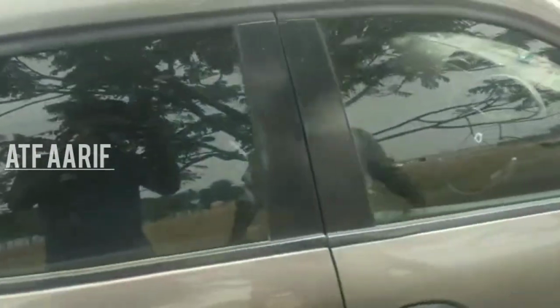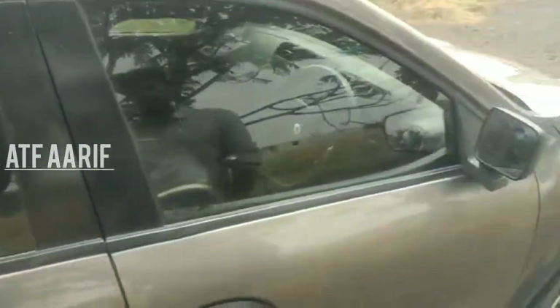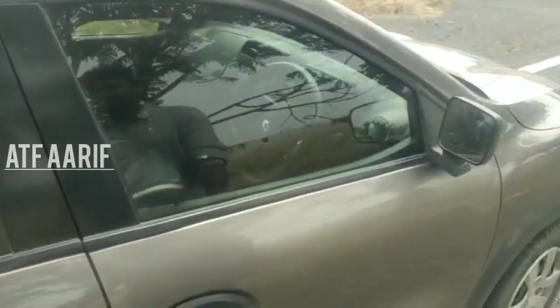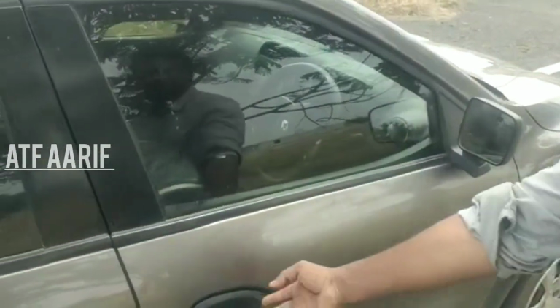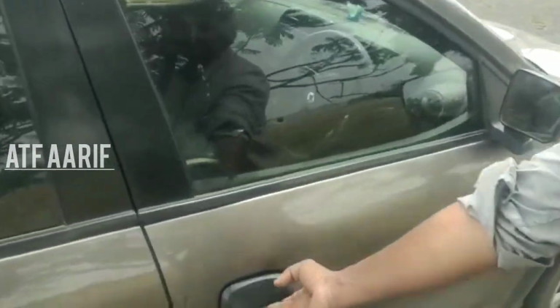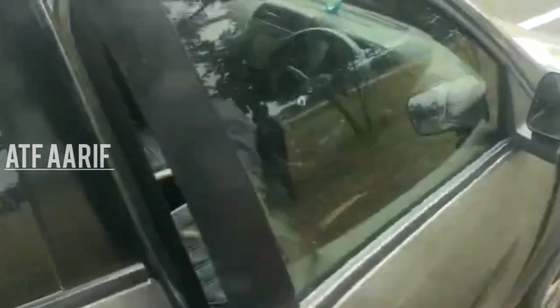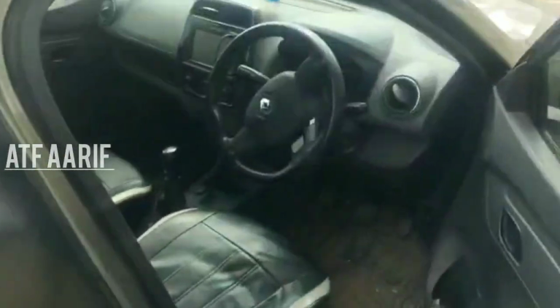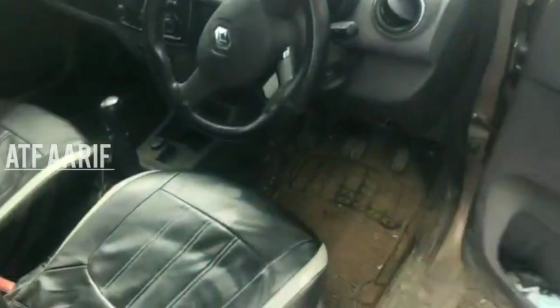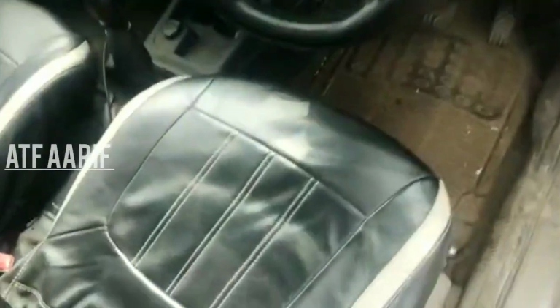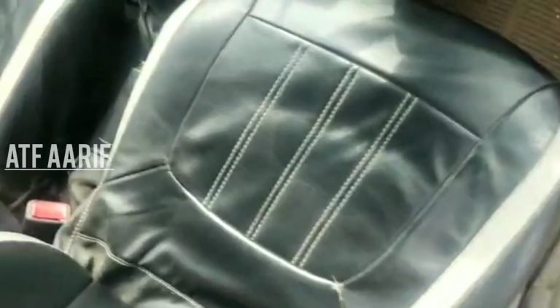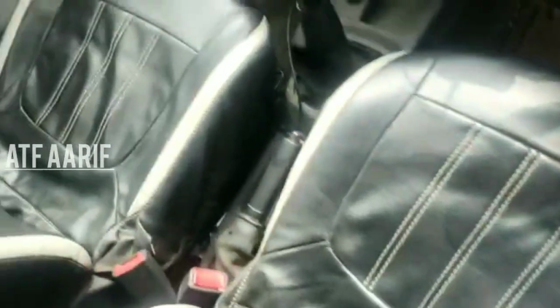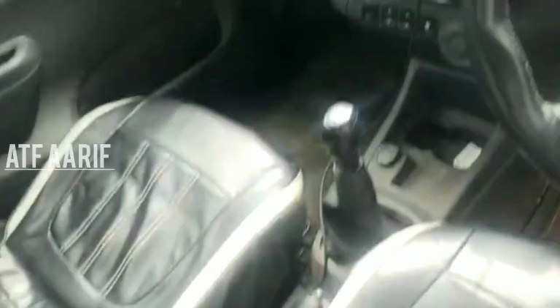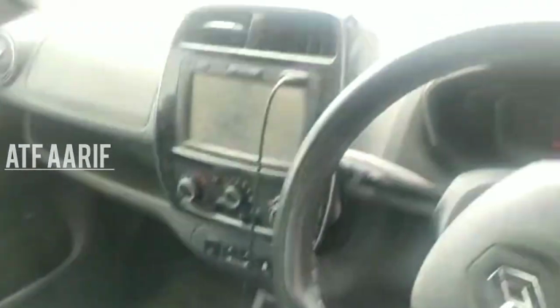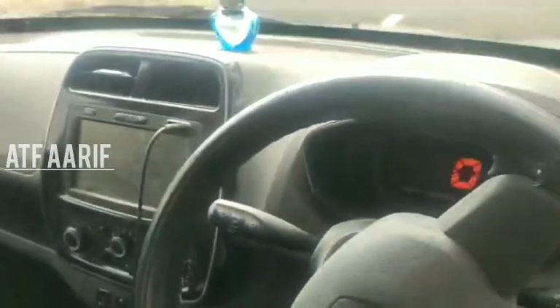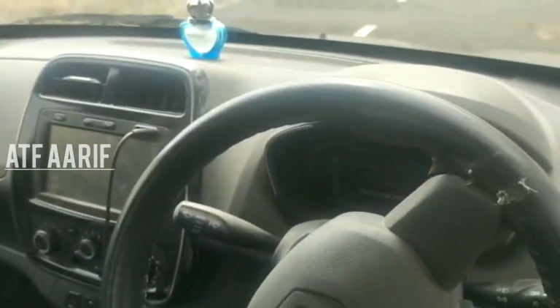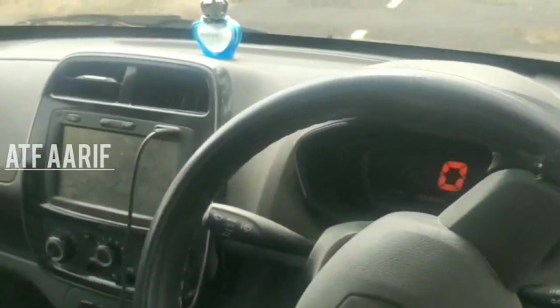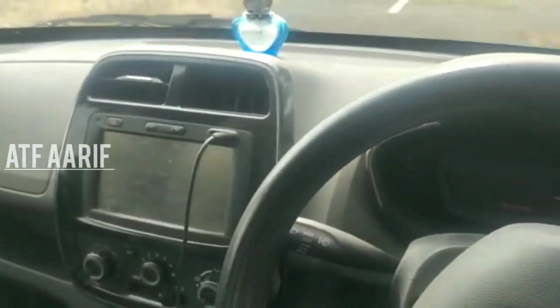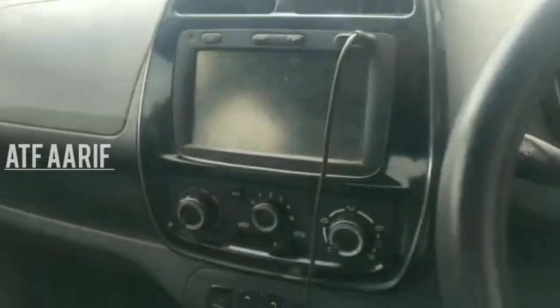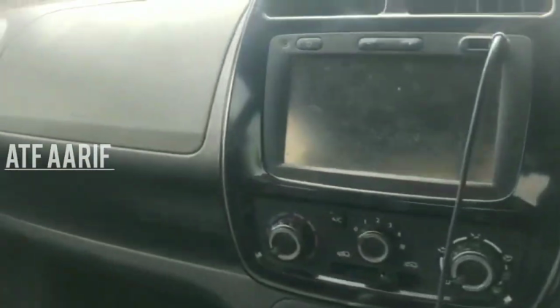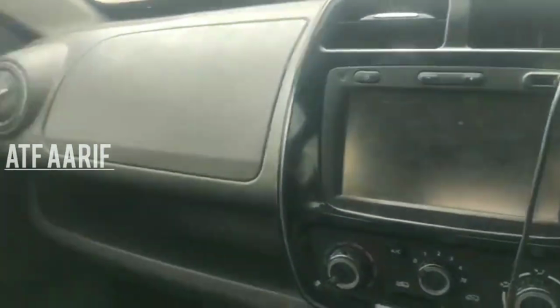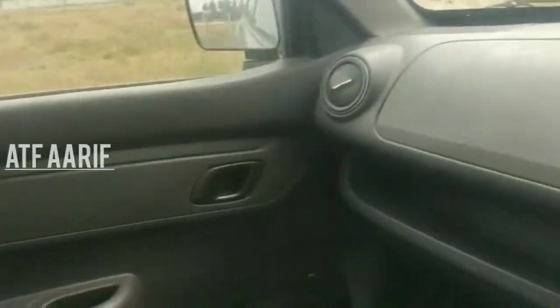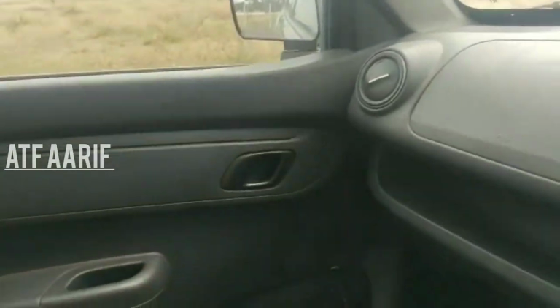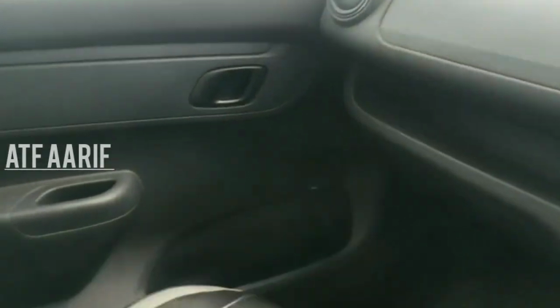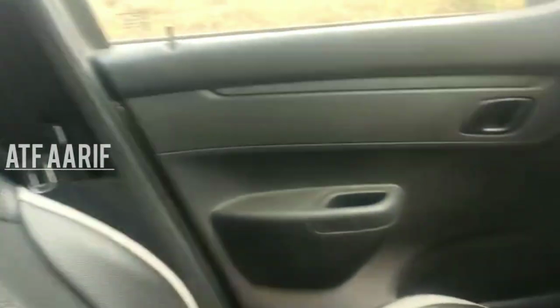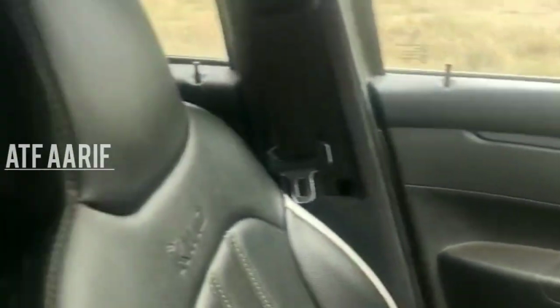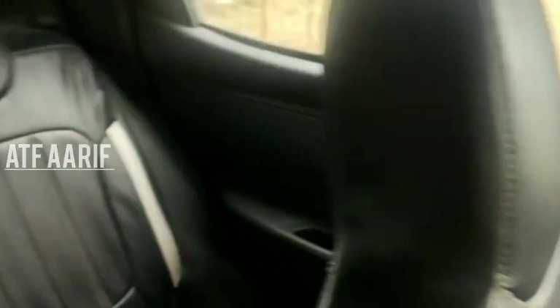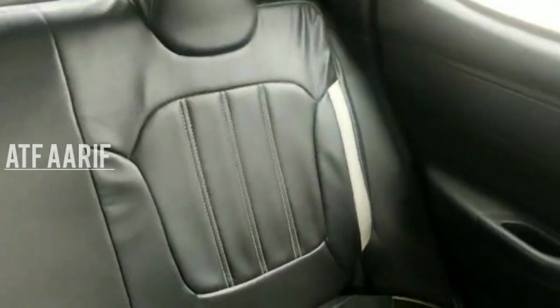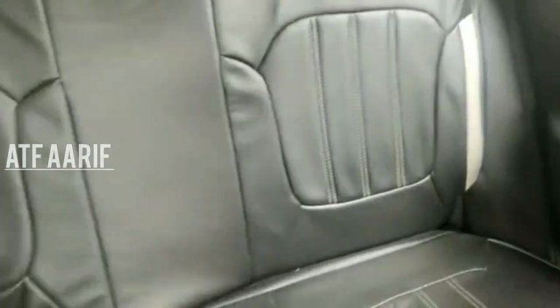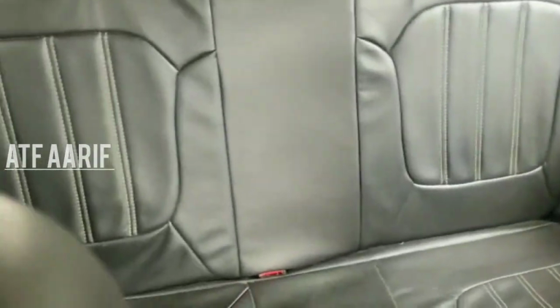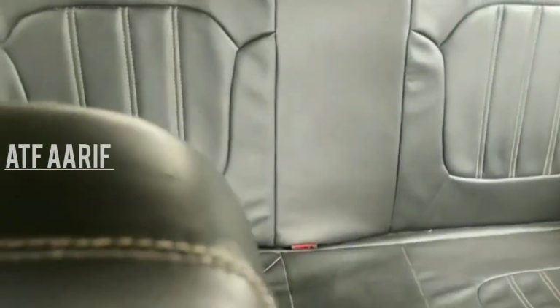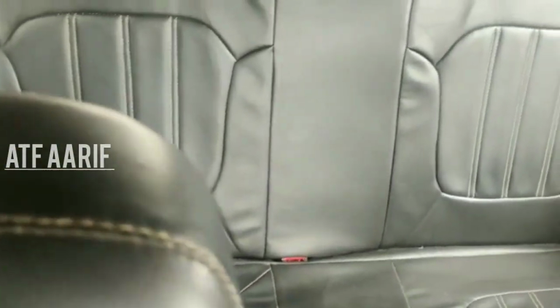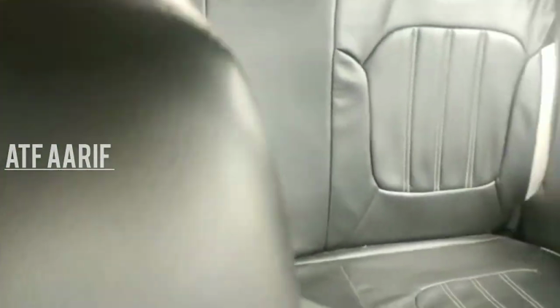Look at the interior. You can clean it. All the power windows are there. You can clean it now.